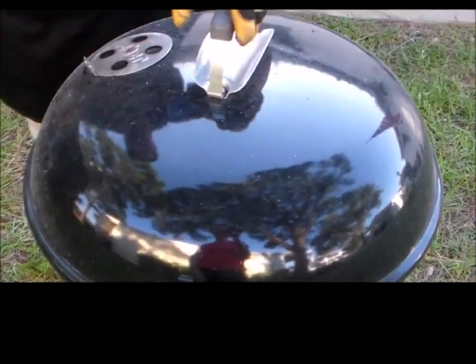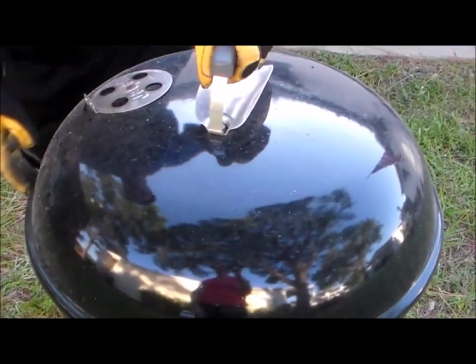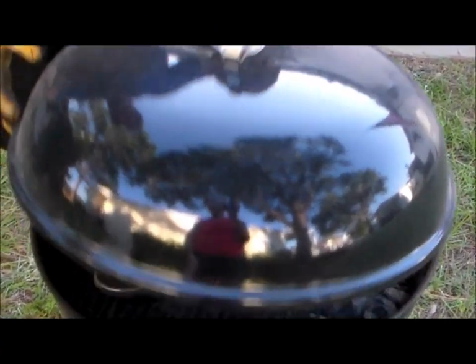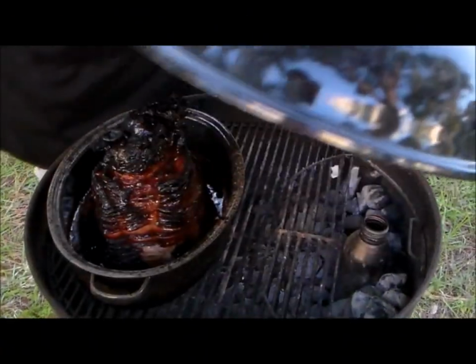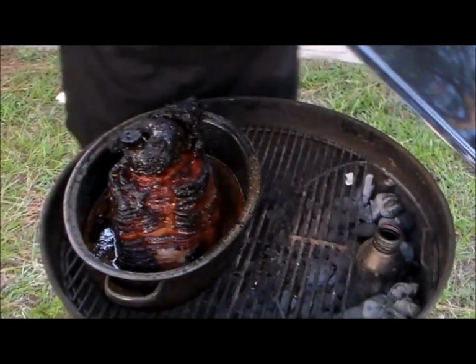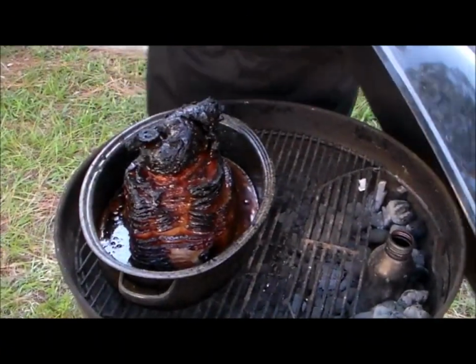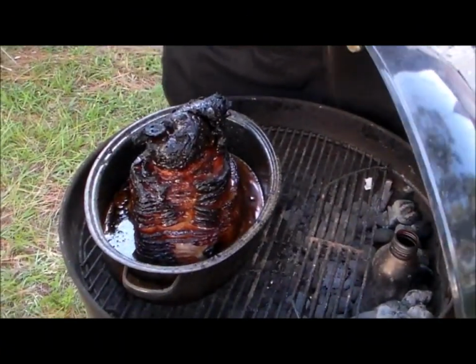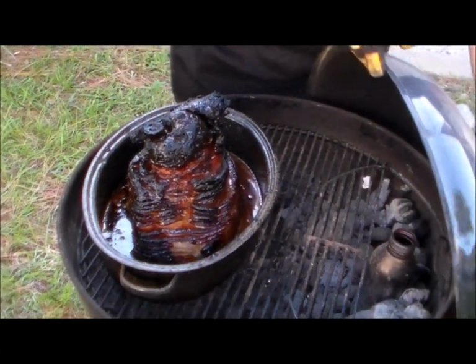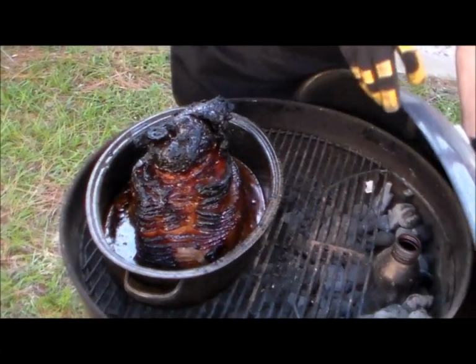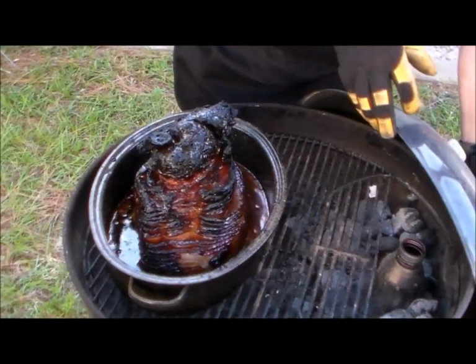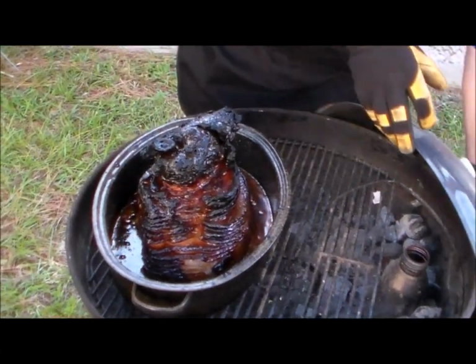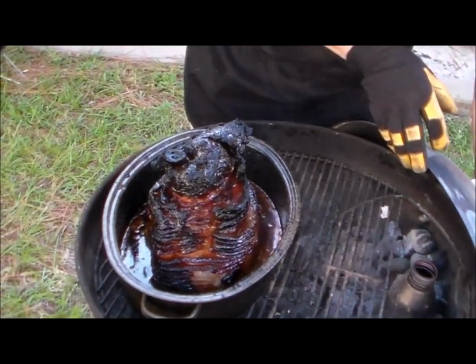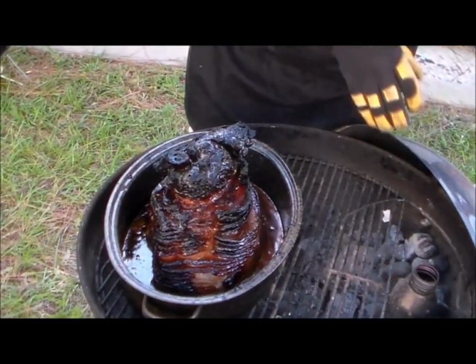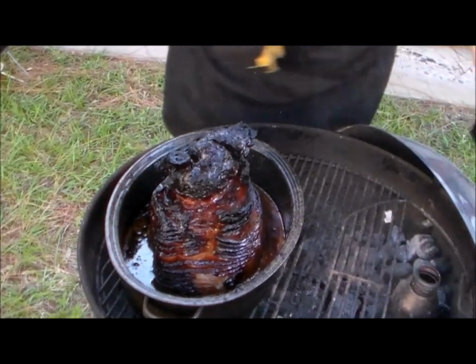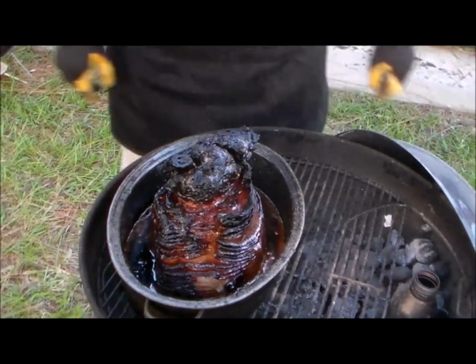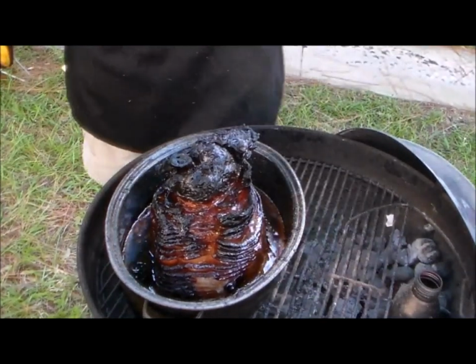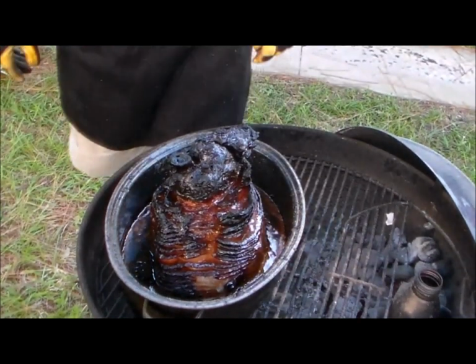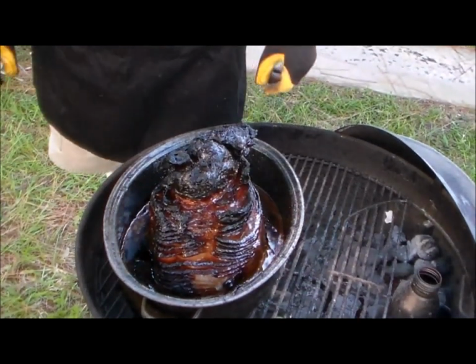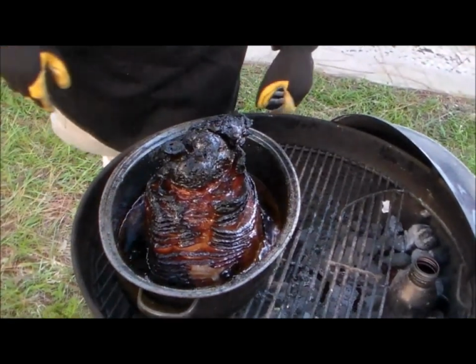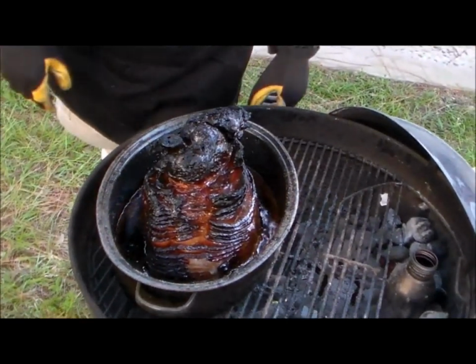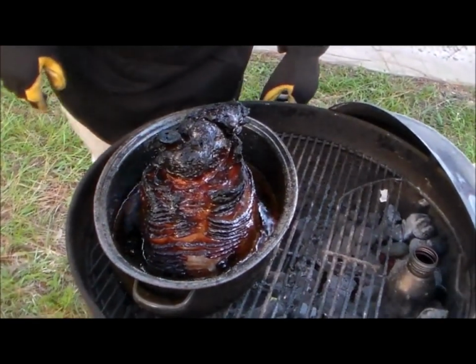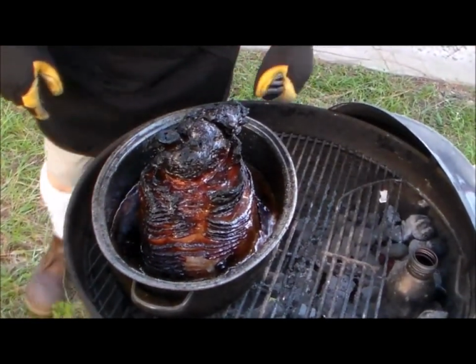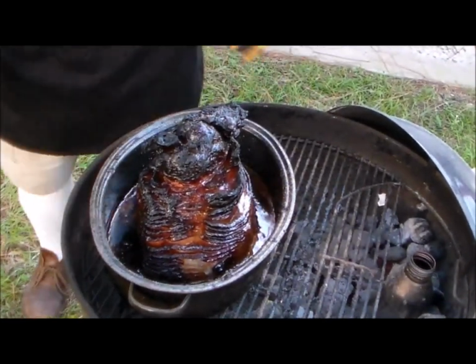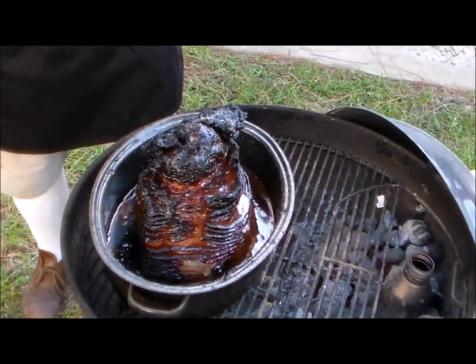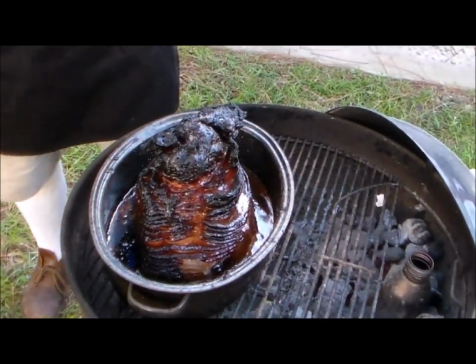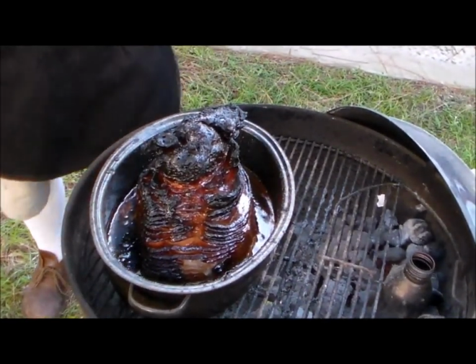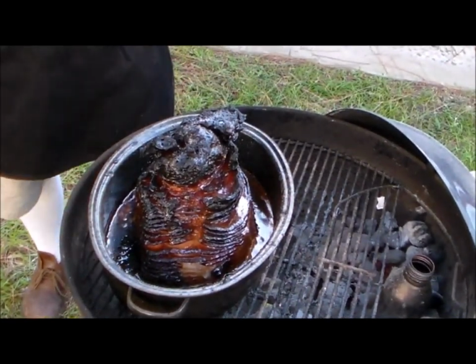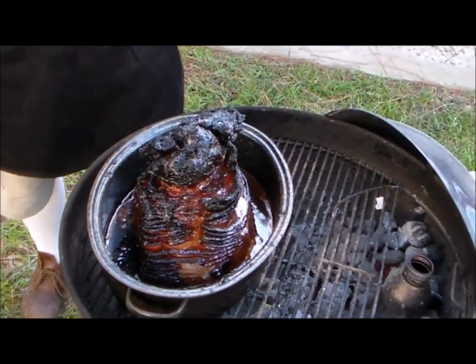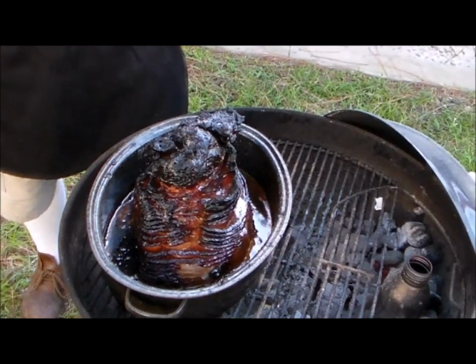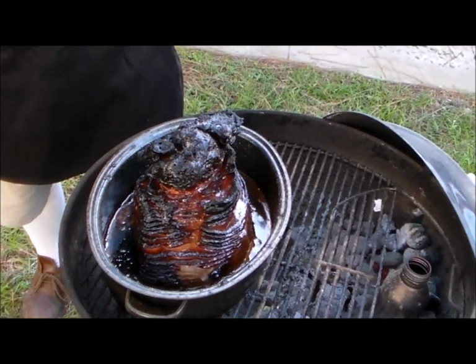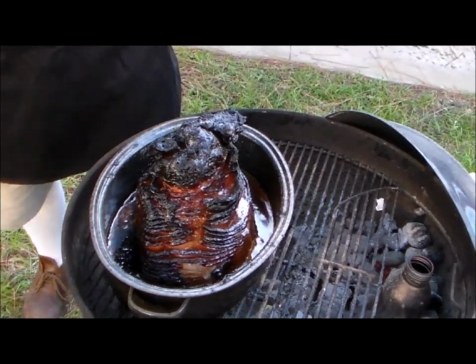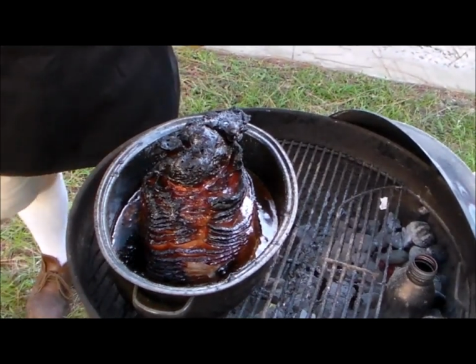Alright, this should be — and yes, it is done. Look at that. It smells wonderful. Alright, we'll see you inside.